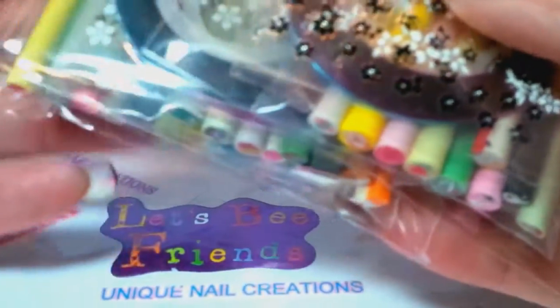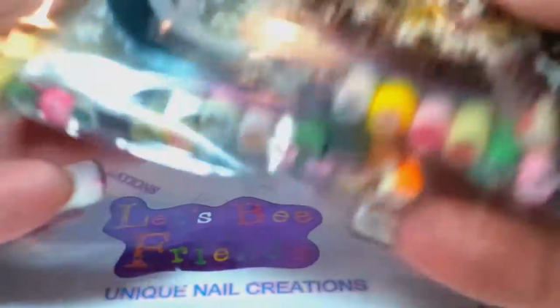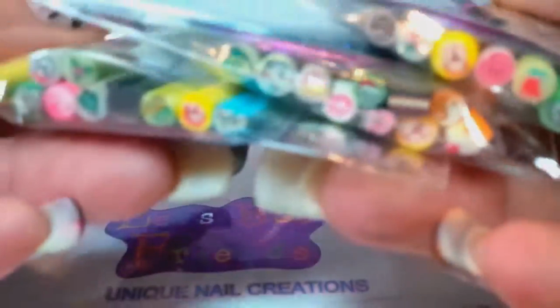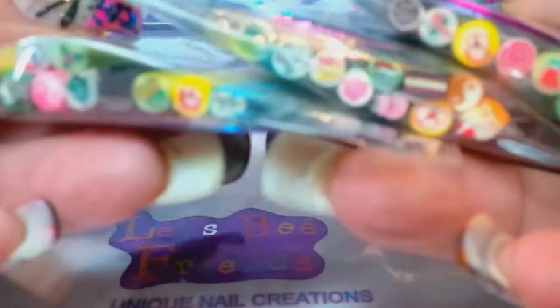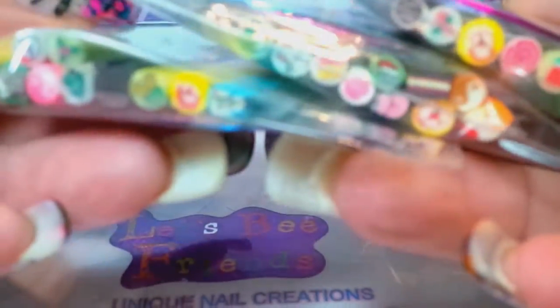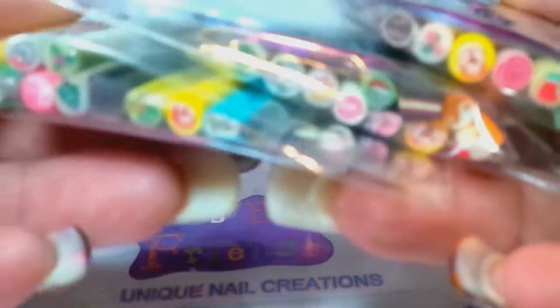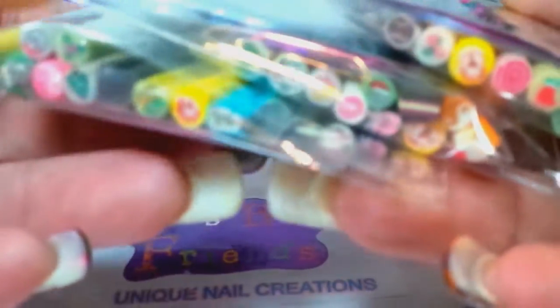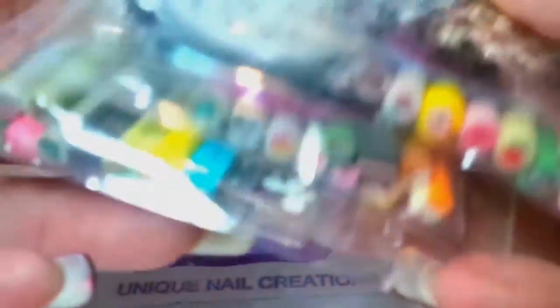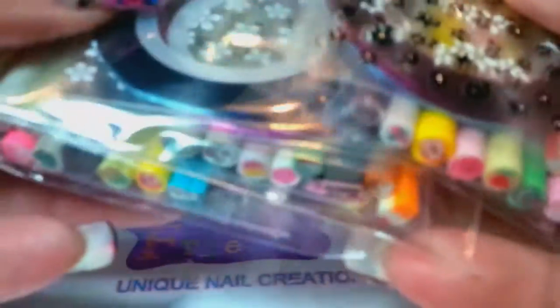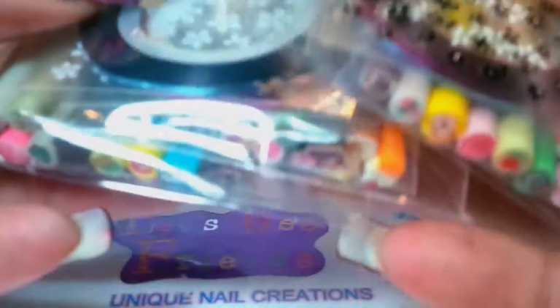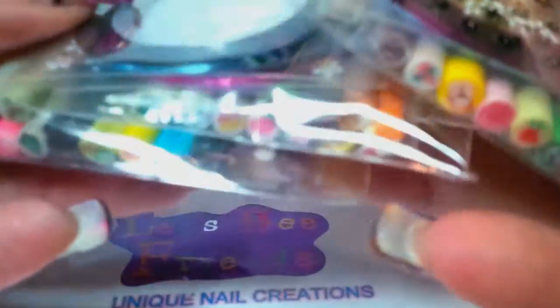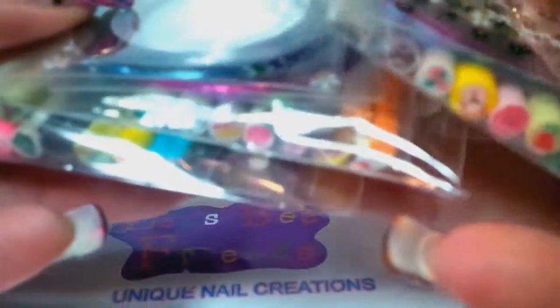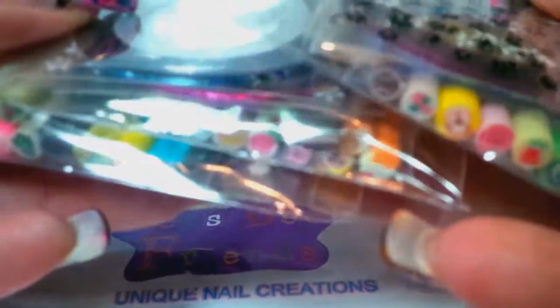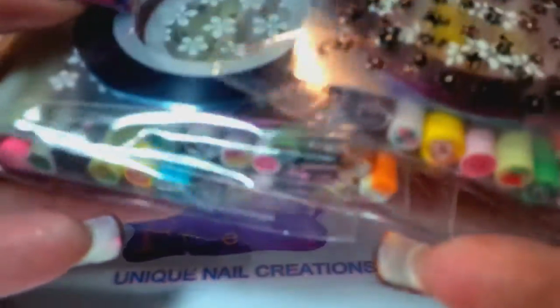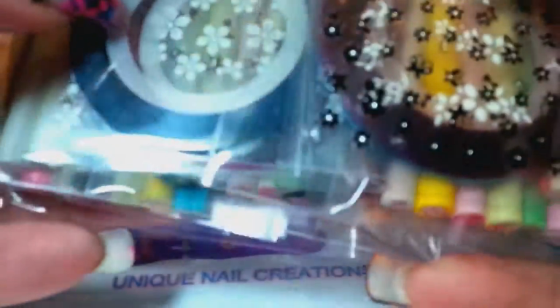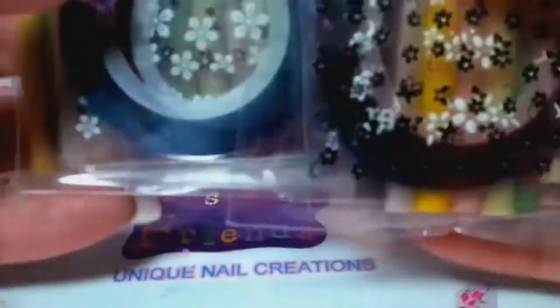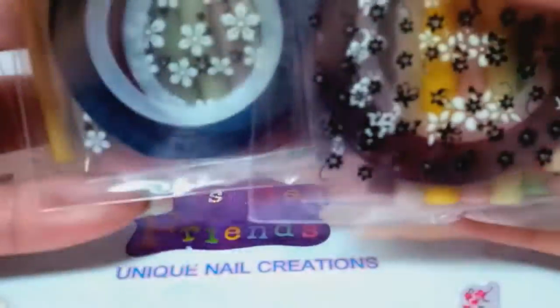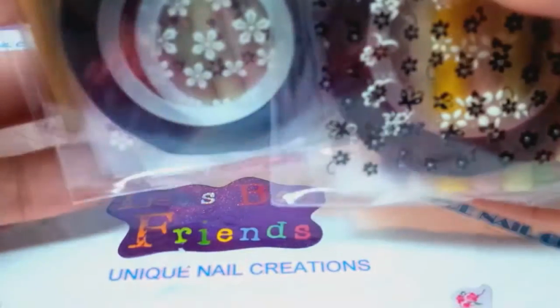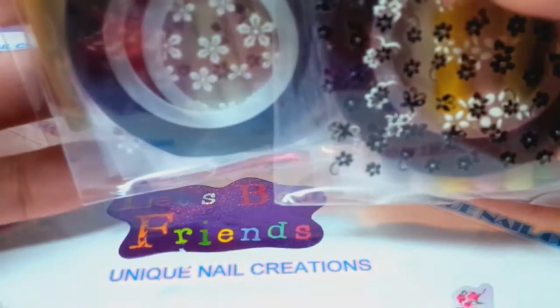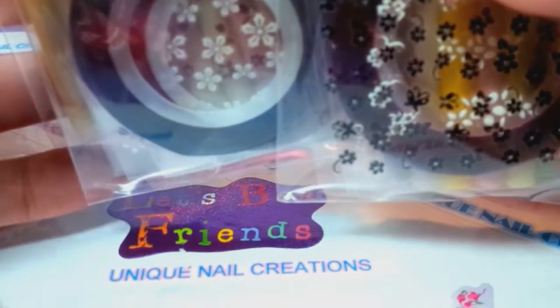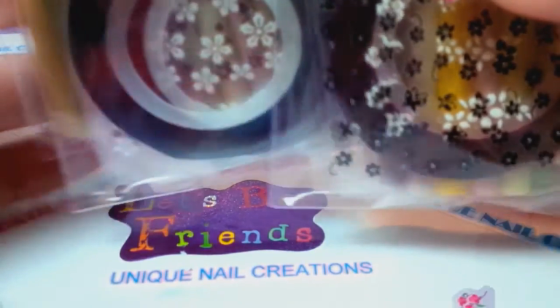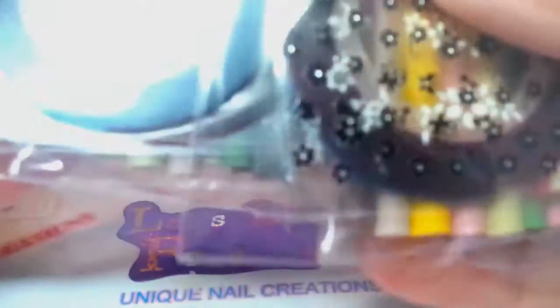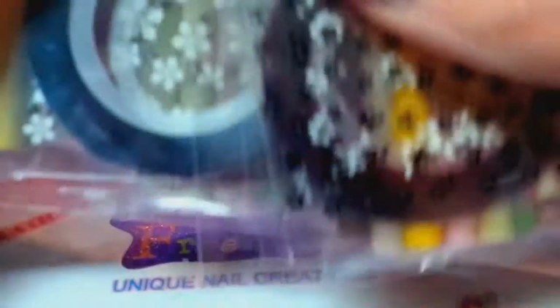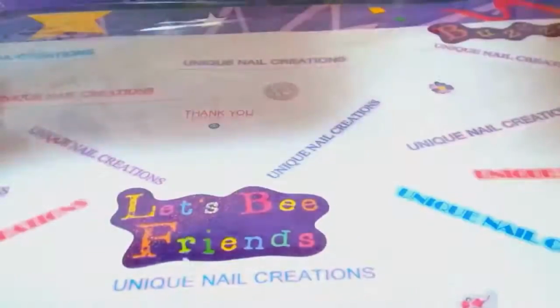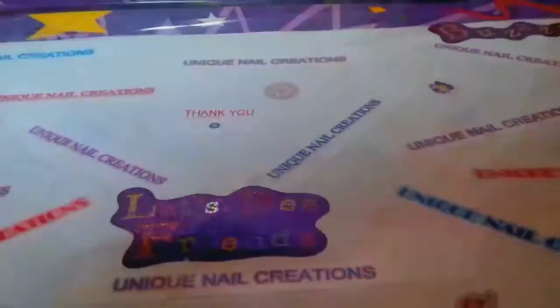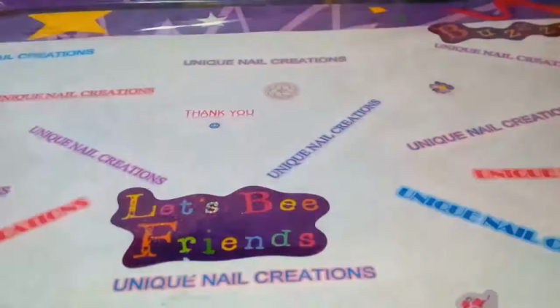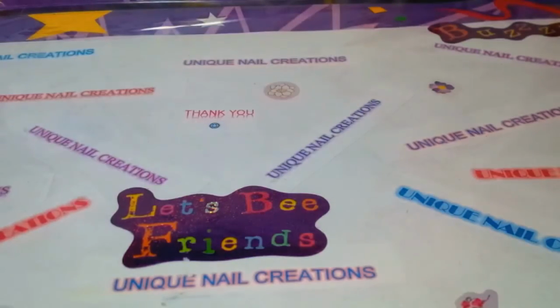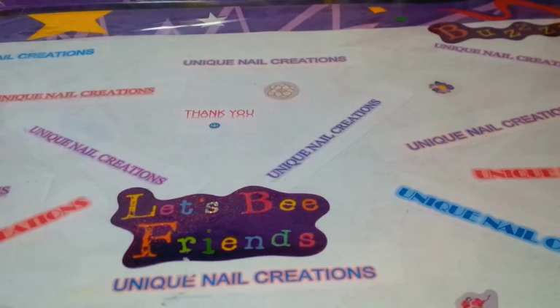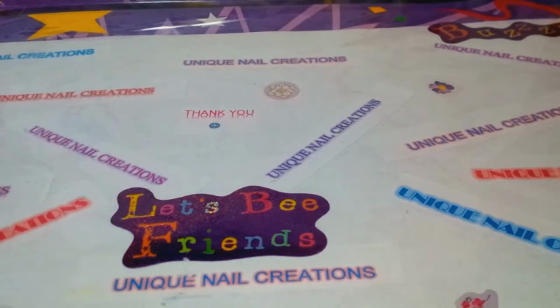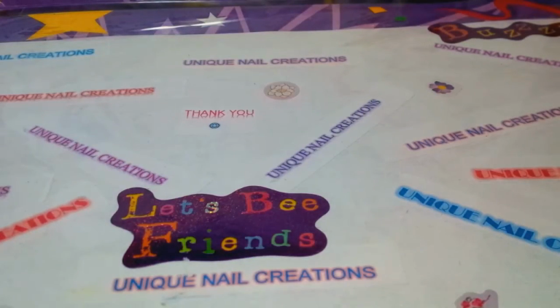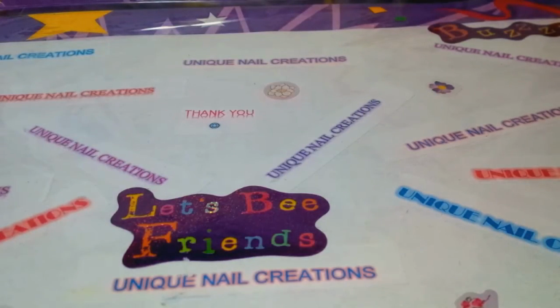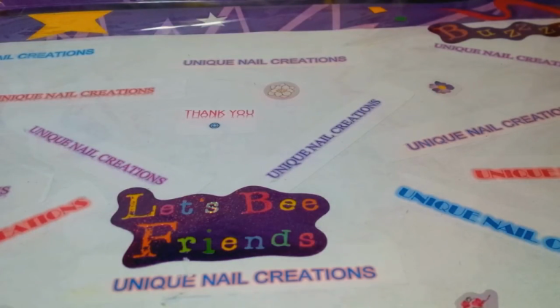Basically you're getting 10 Femos, two striping tapes, and two things of nail art stickers with these.